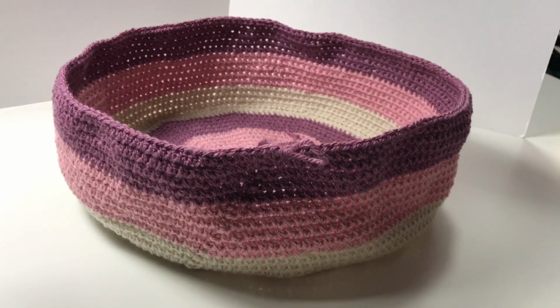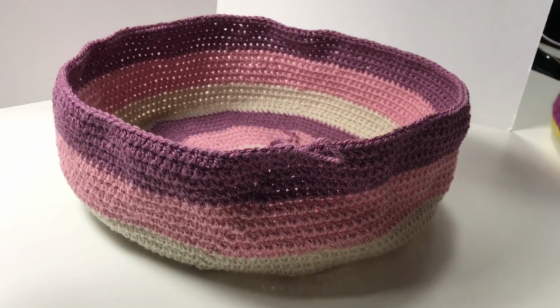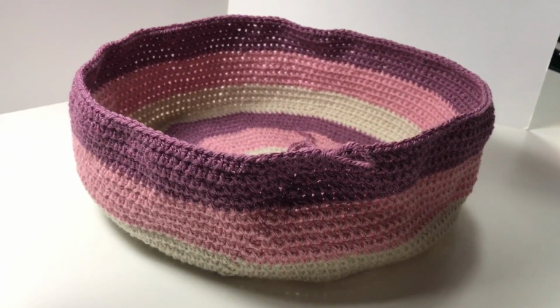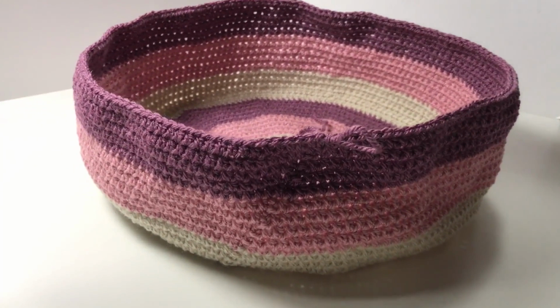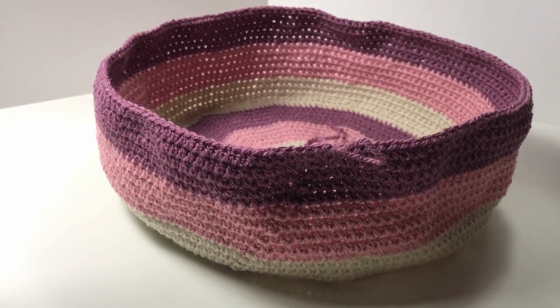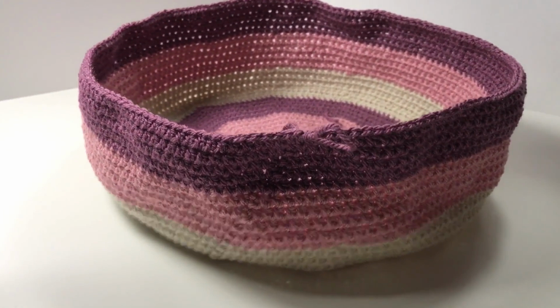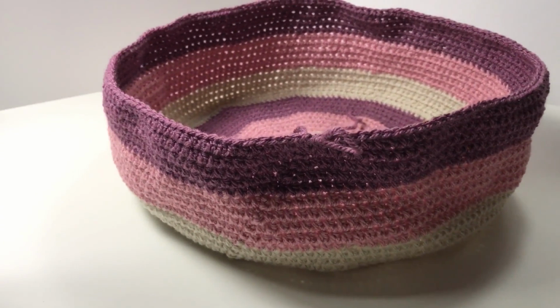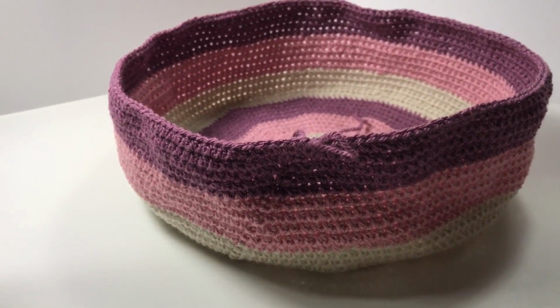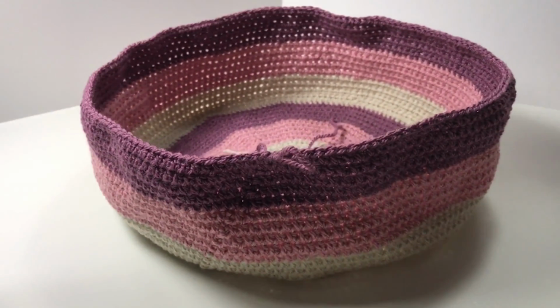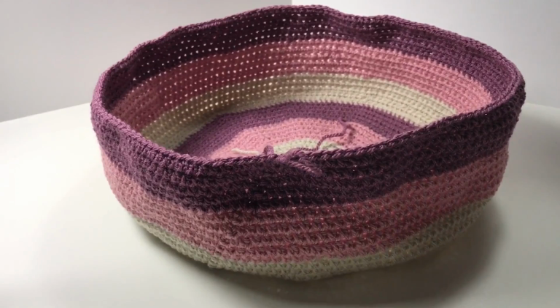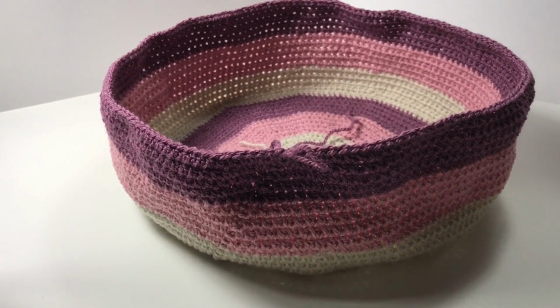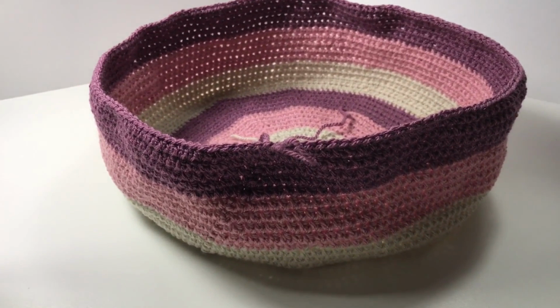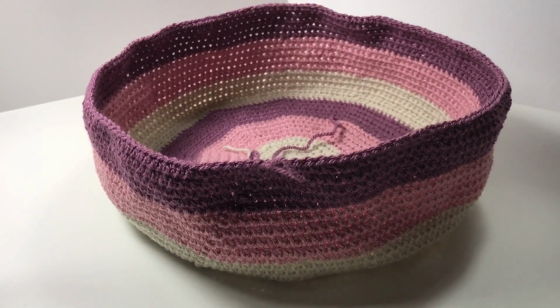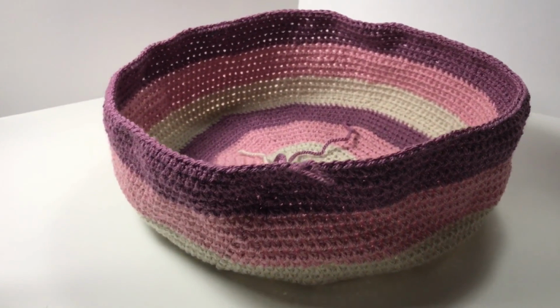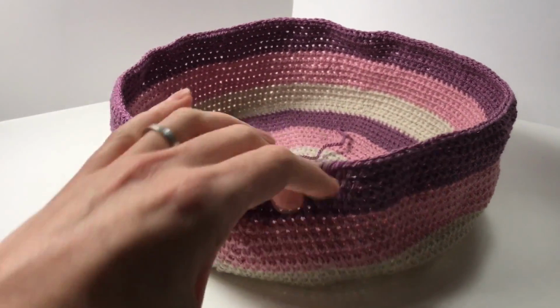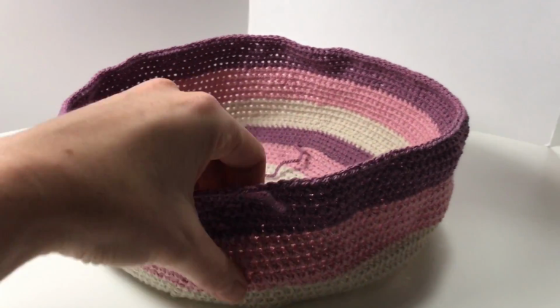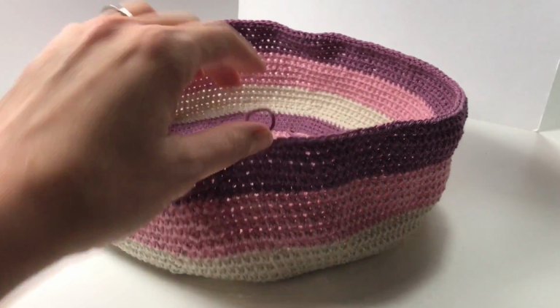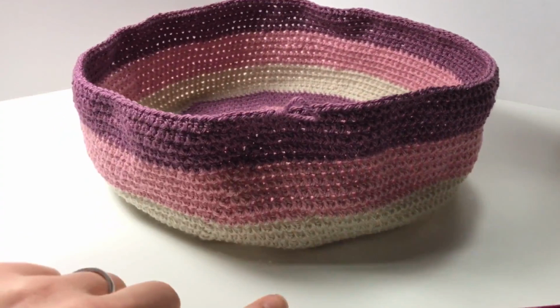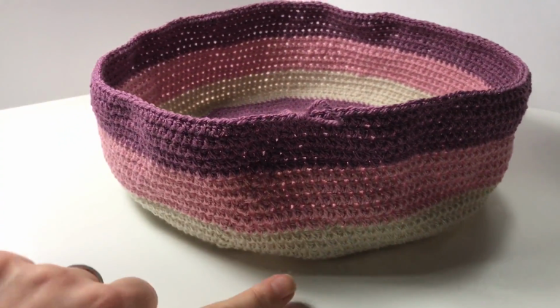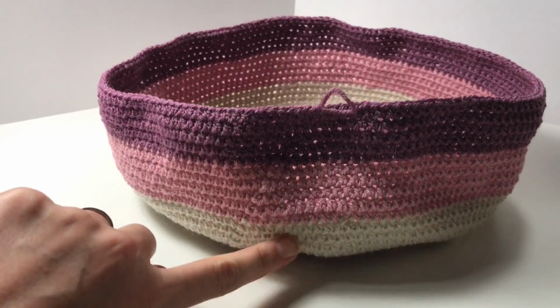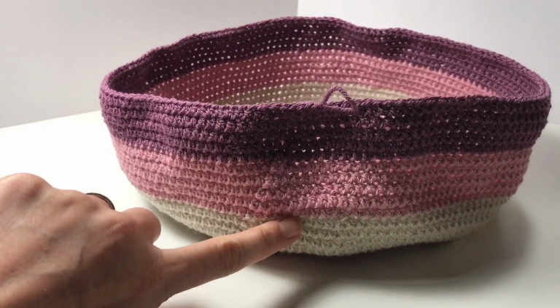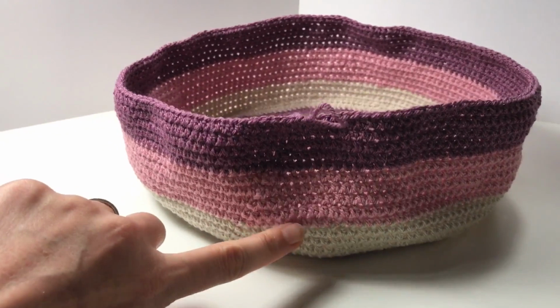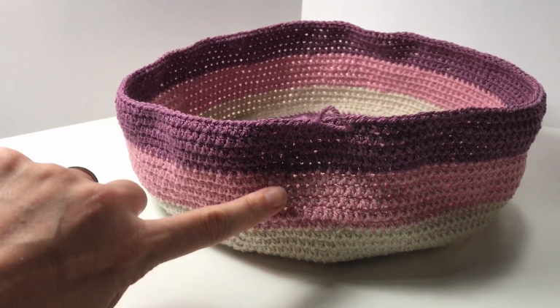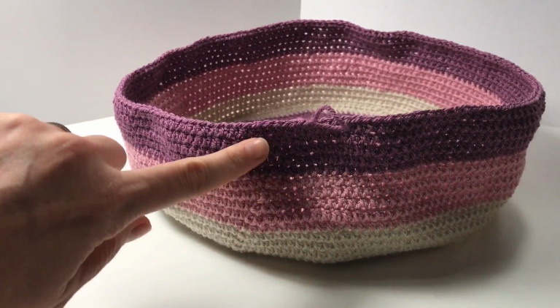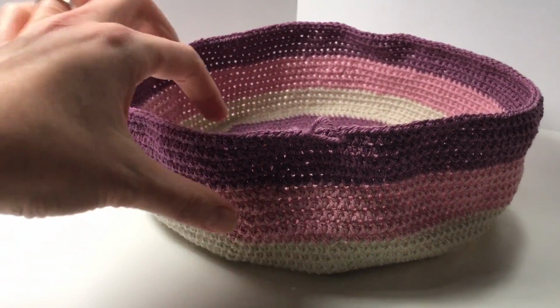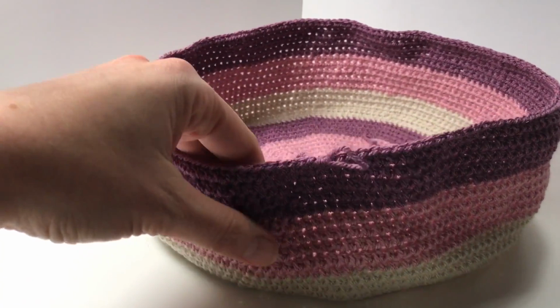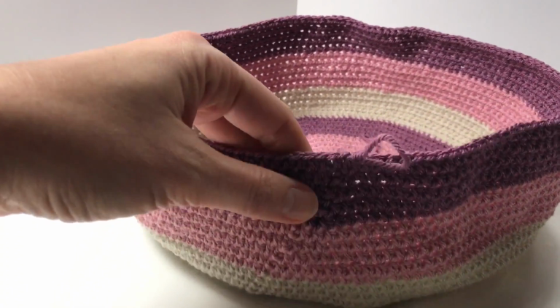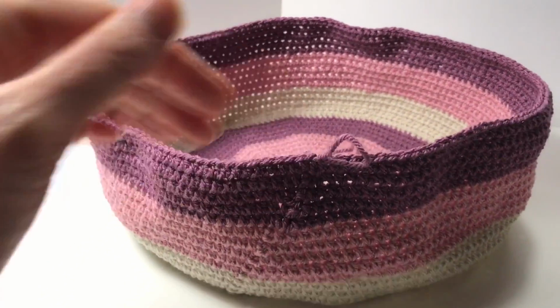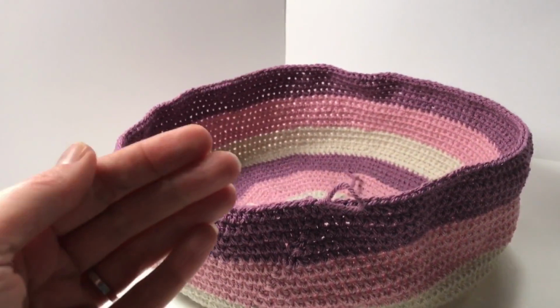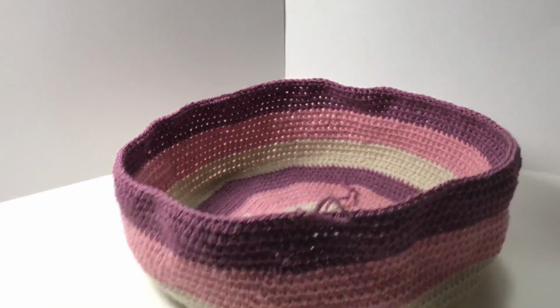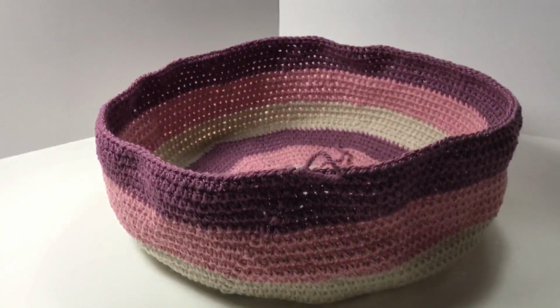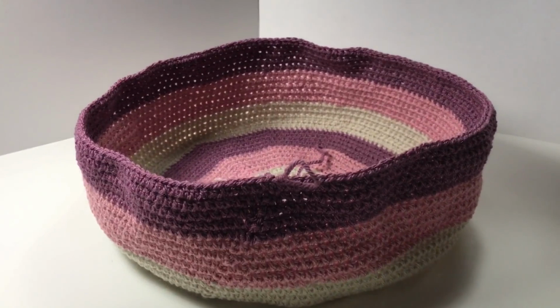Hi everyone, I am back with another episode of how to make our bag. And I have just finished these five, five and five — so I've just finished 15 upright rows.